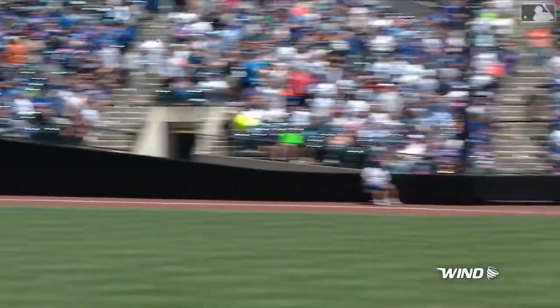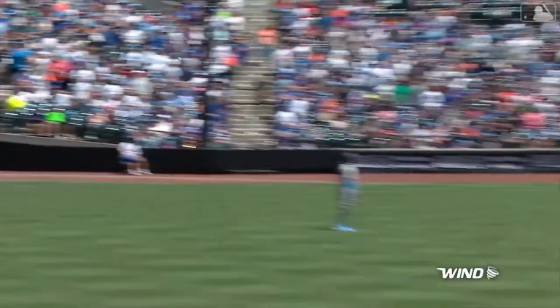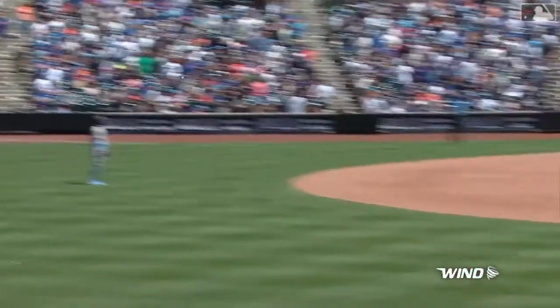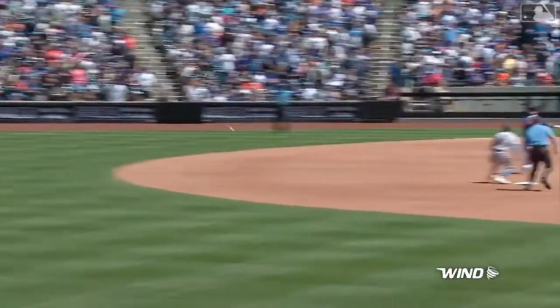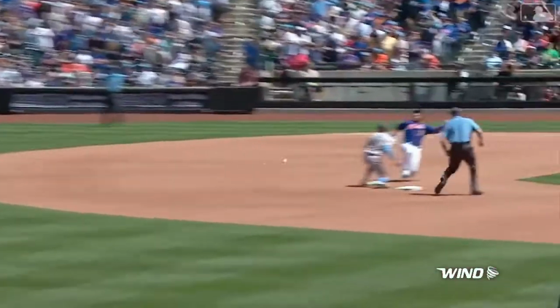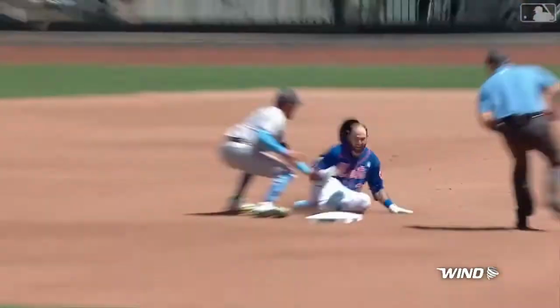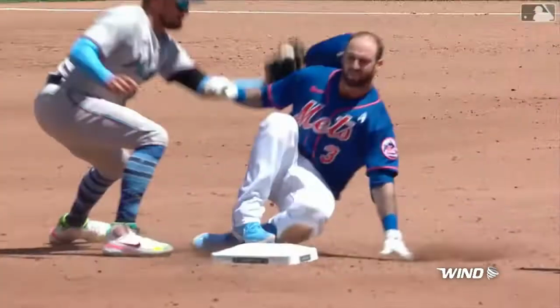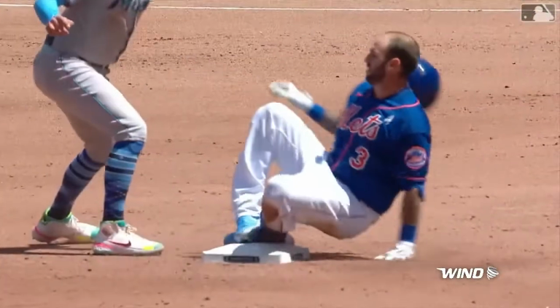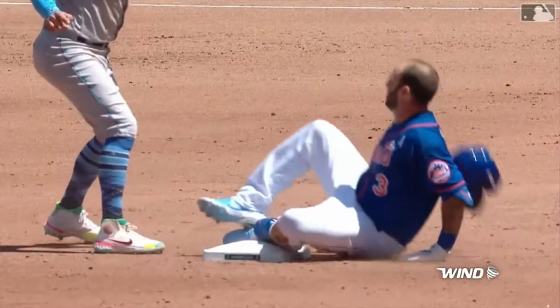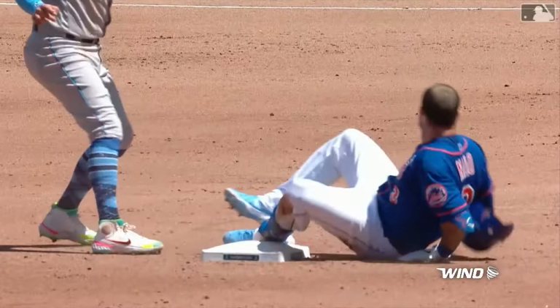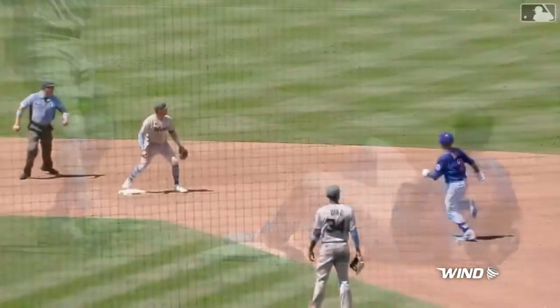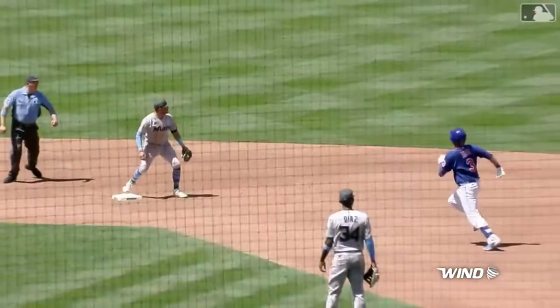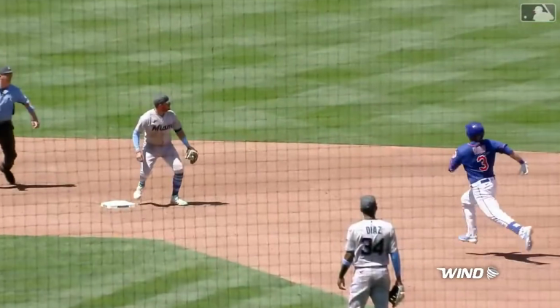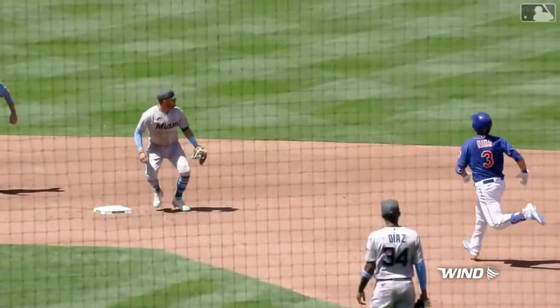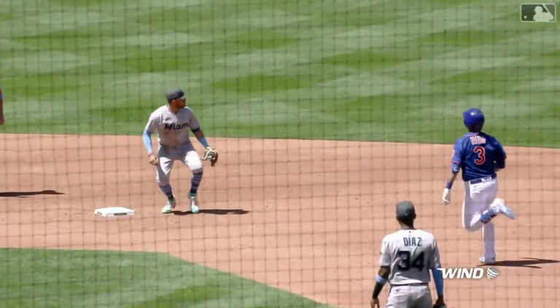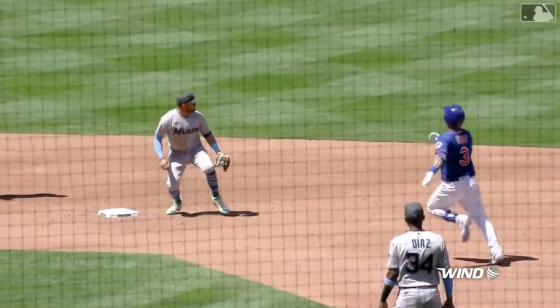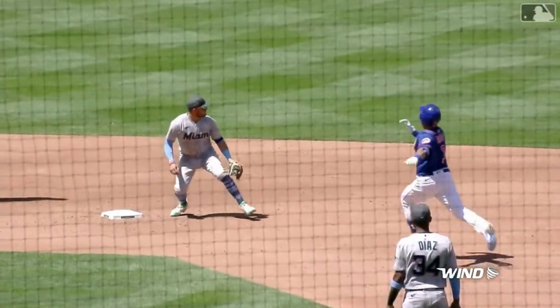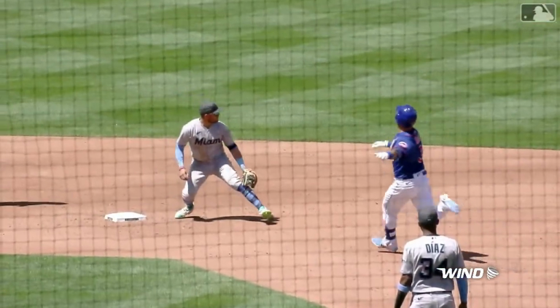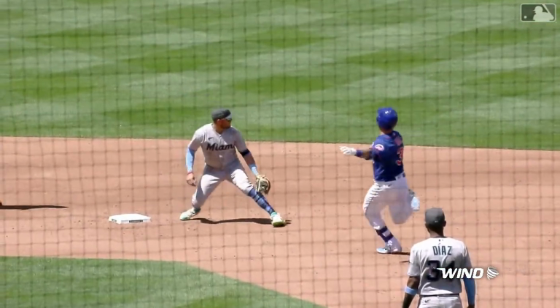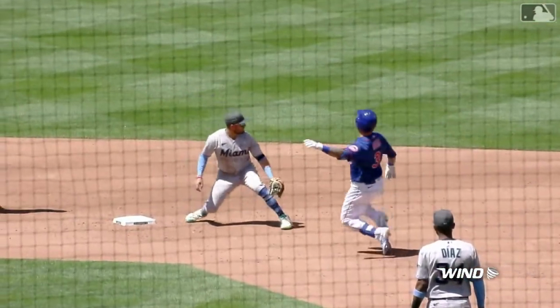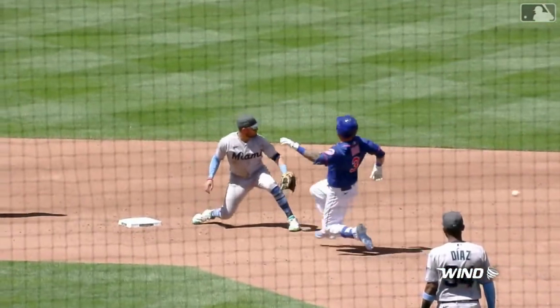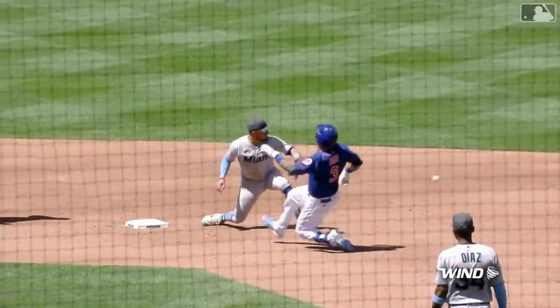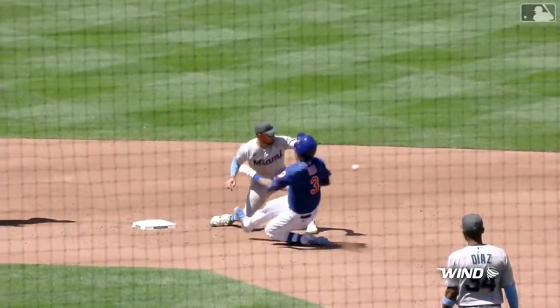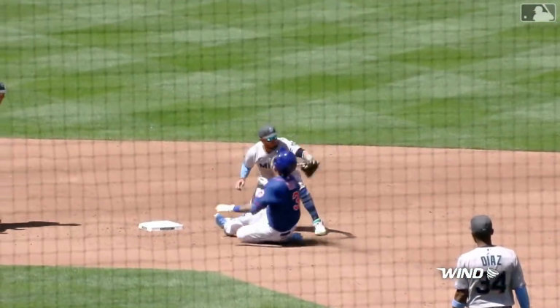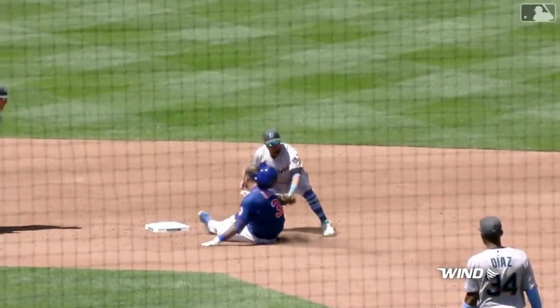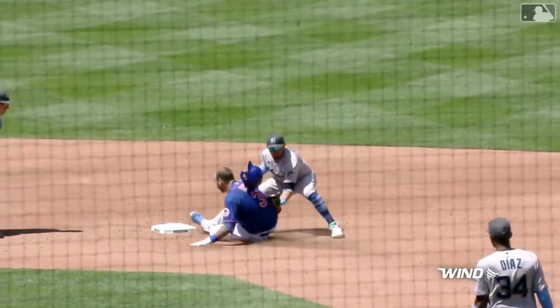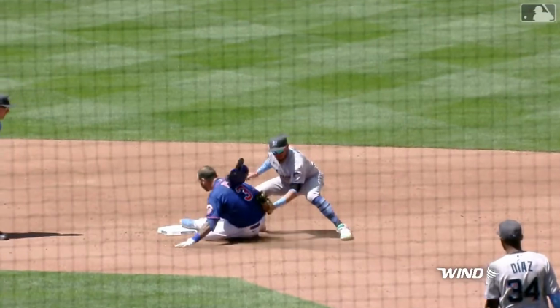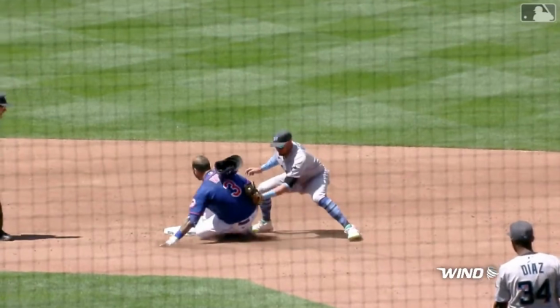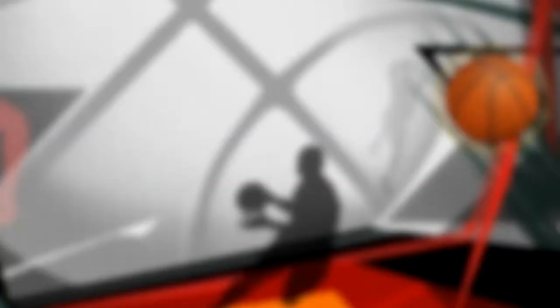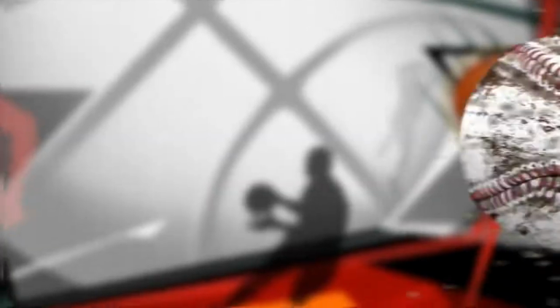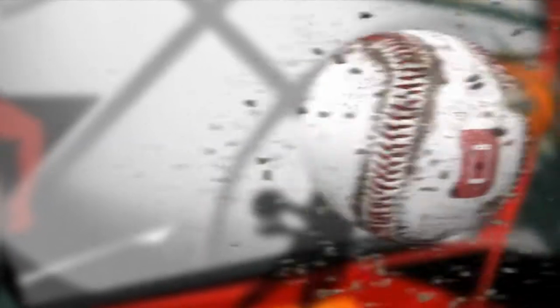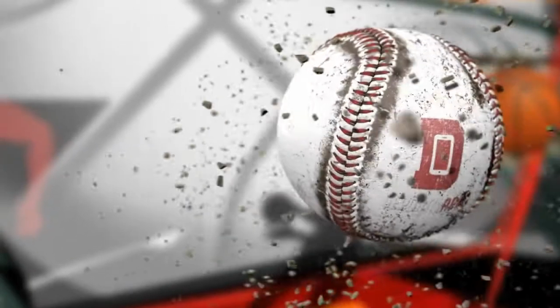These Mets are very, very aggressive running the base paths. And when you're as aggressive as they are, every now and then you're going to get thrown out trying to stretch the single into the double.